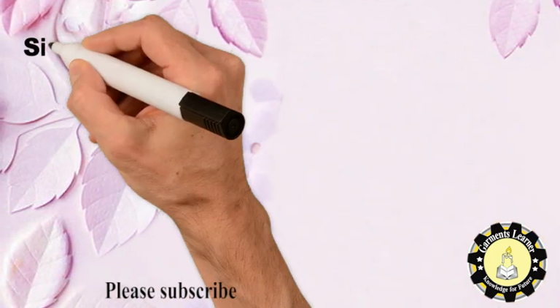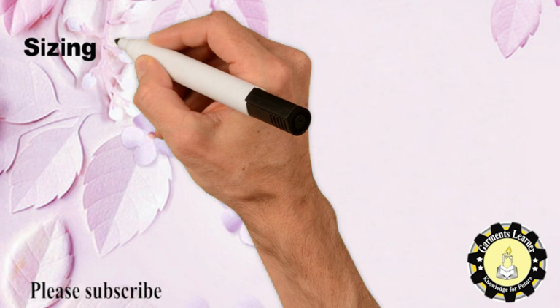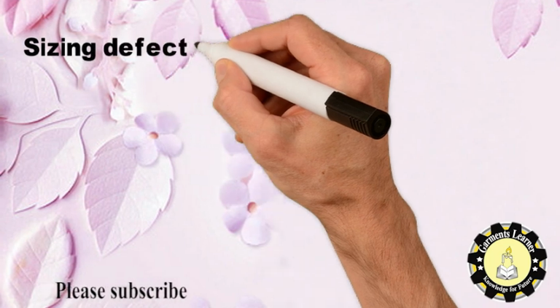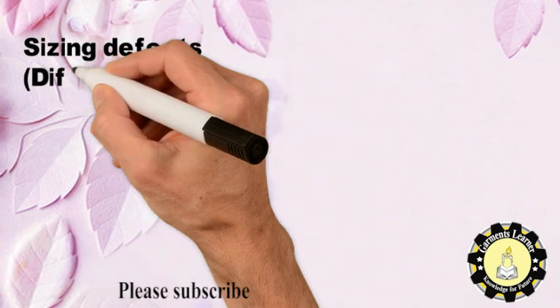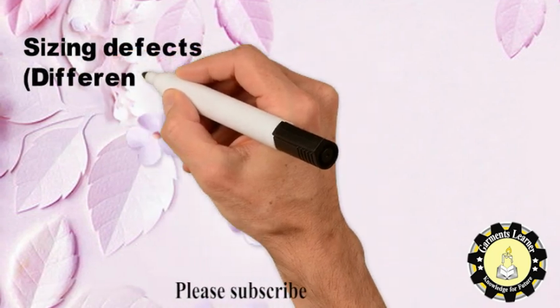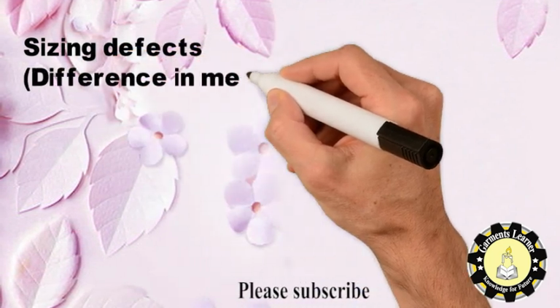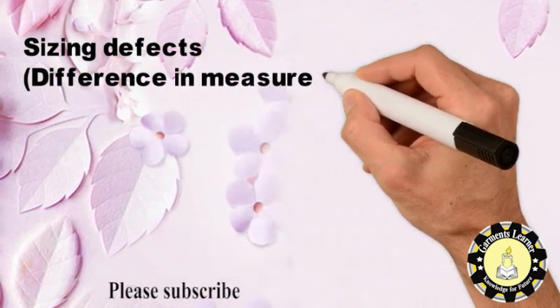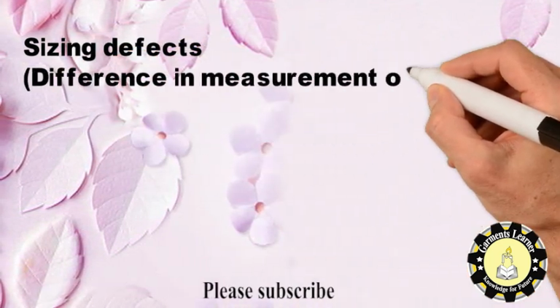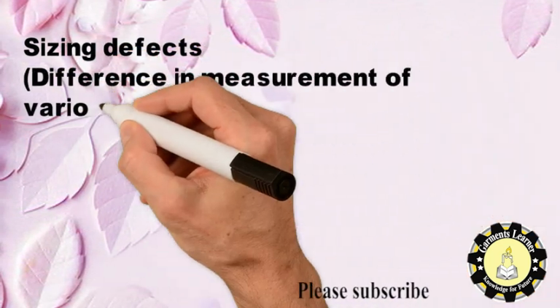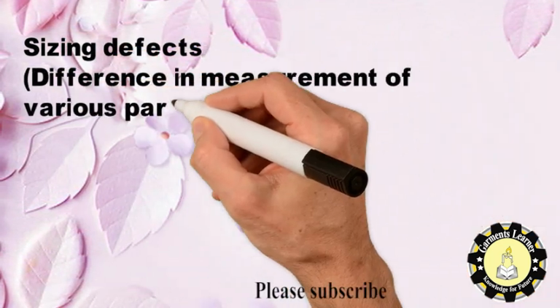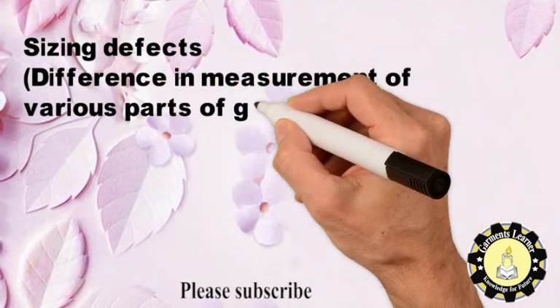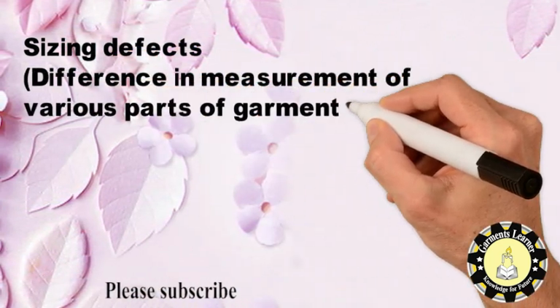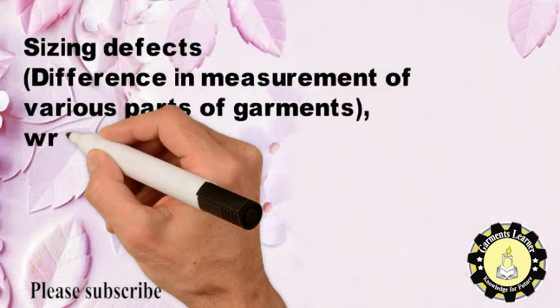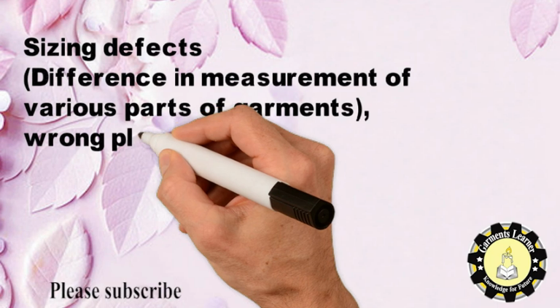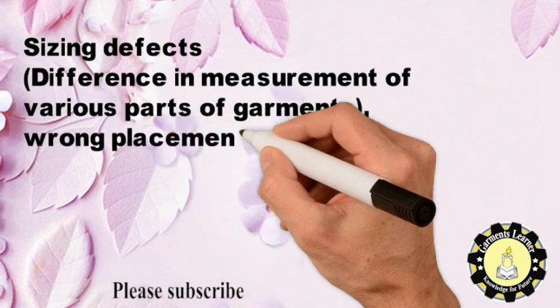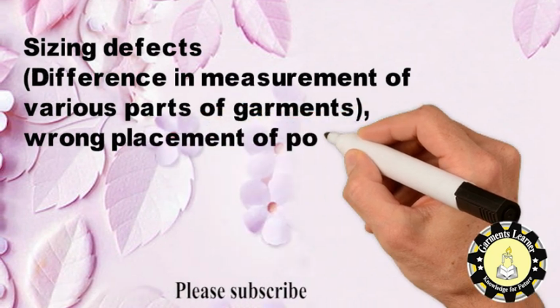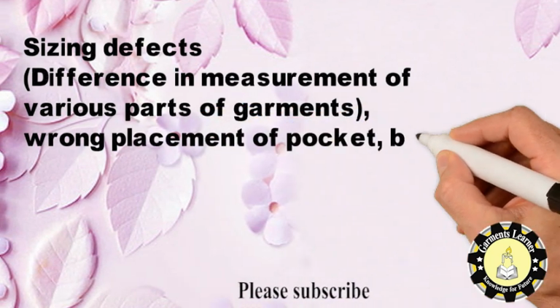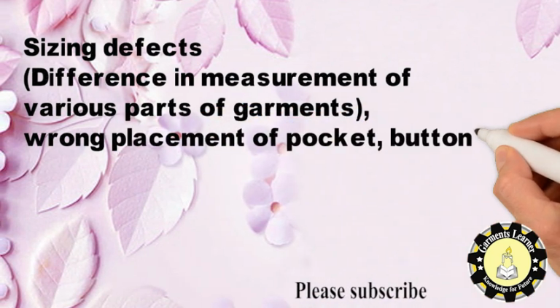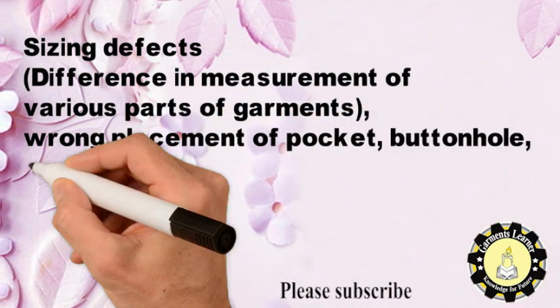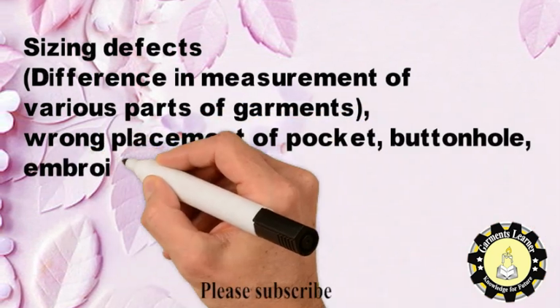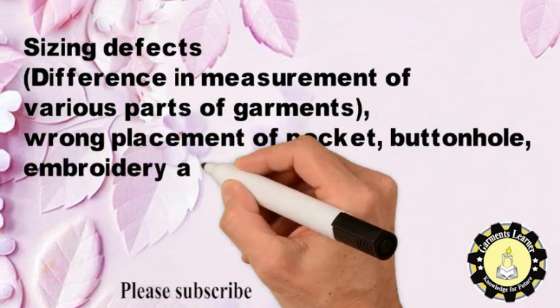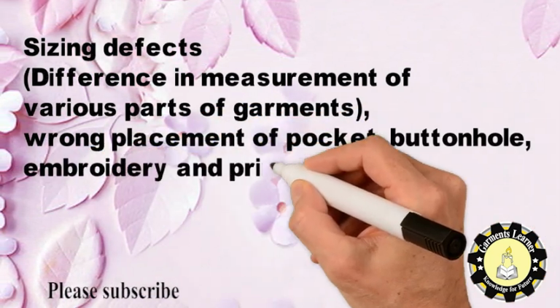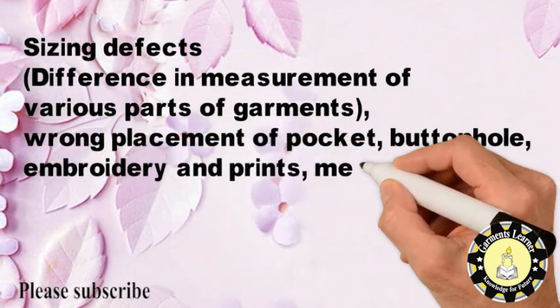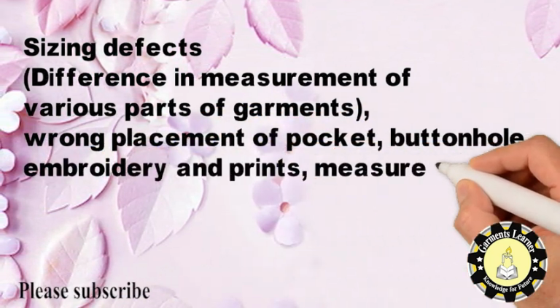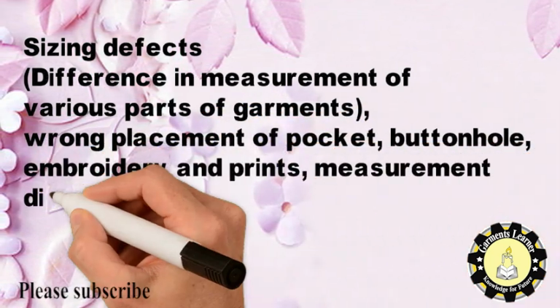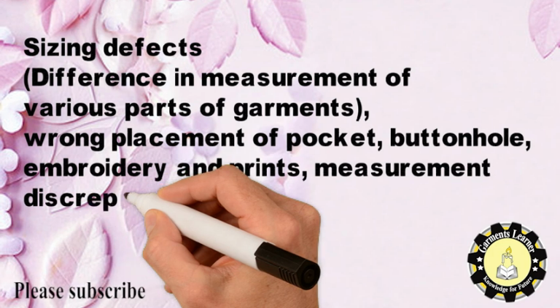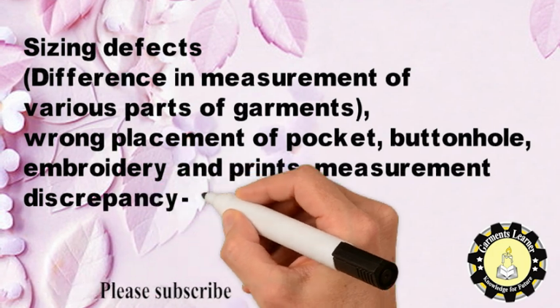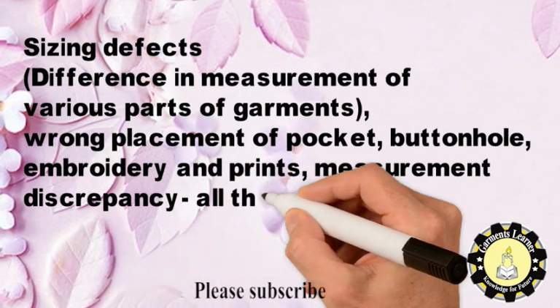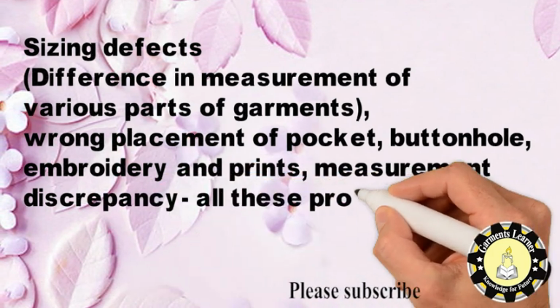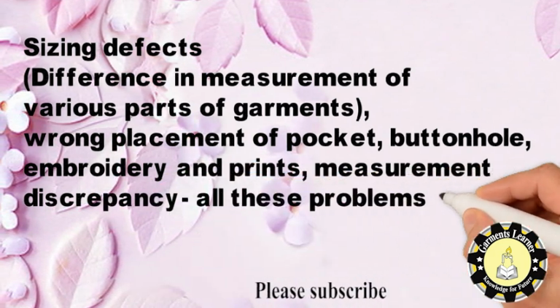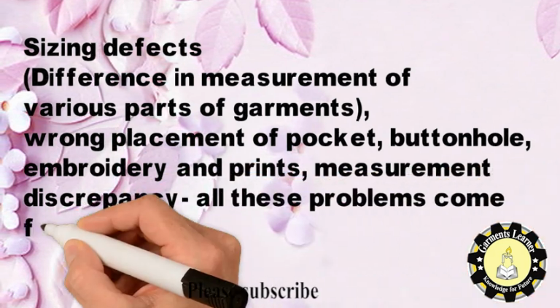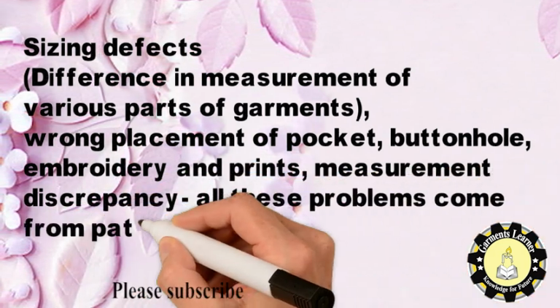Sizing defects include differences in measurement of various parts of garments, wrong placement of pocket, buttonhole, embroidery and prints, and measurement discrepancy. All these problems come from the pattern section.